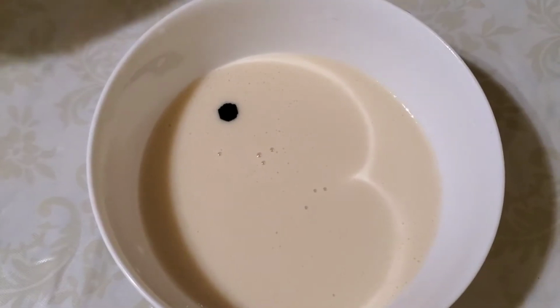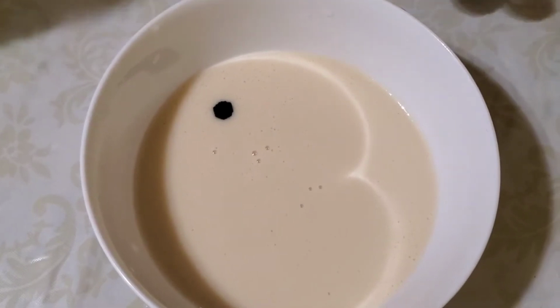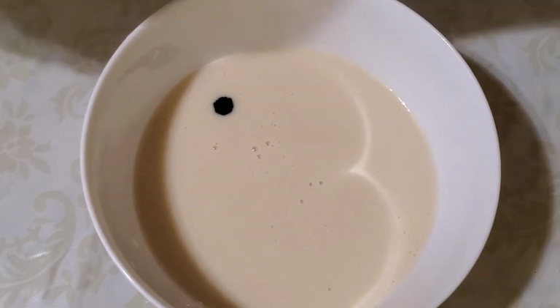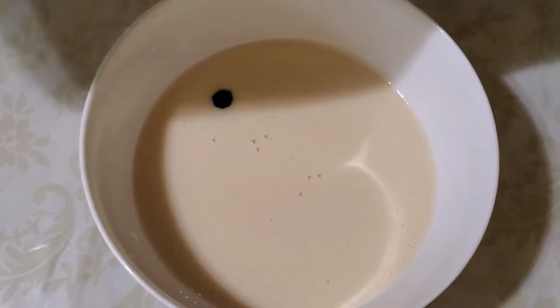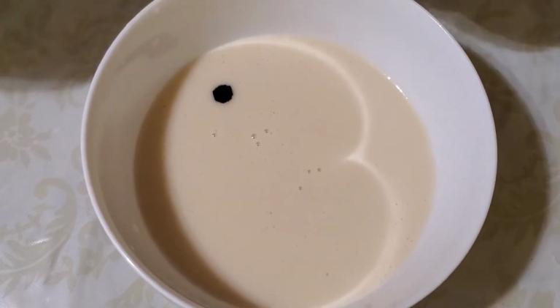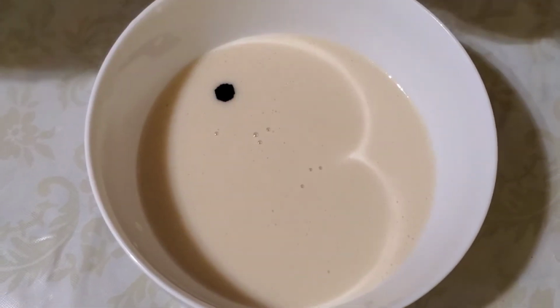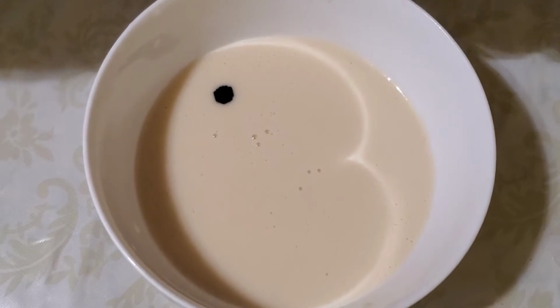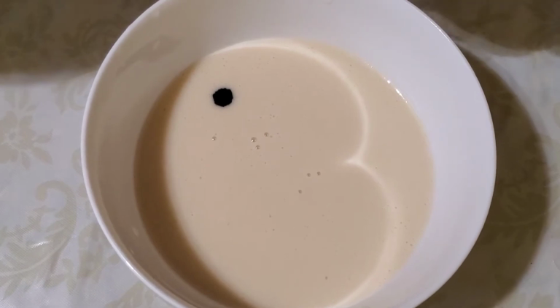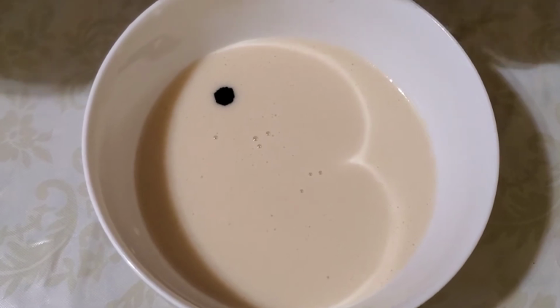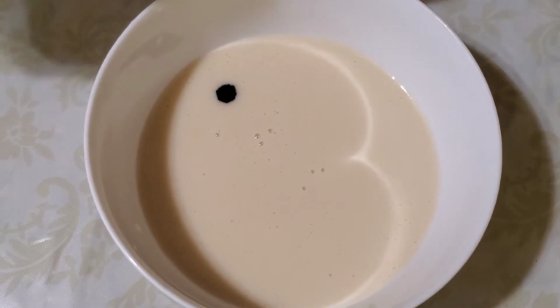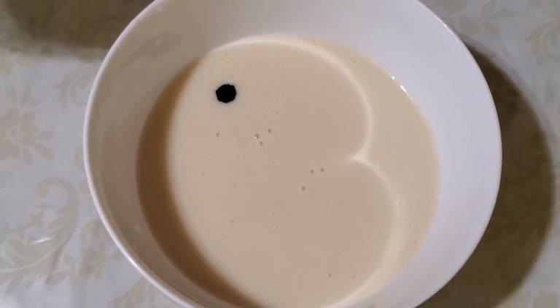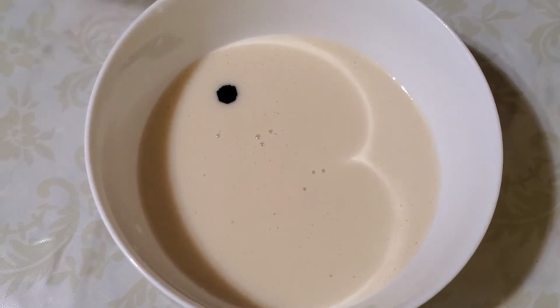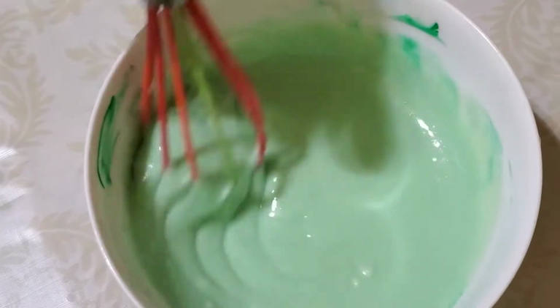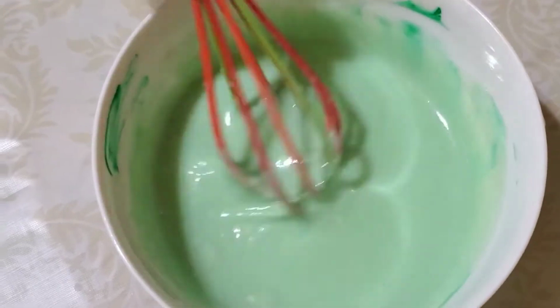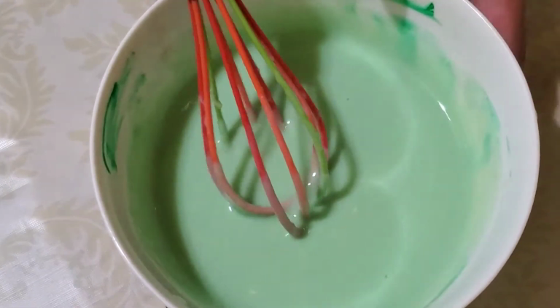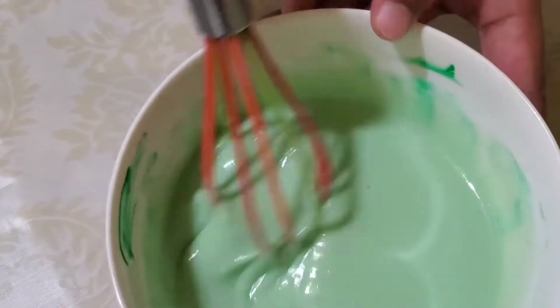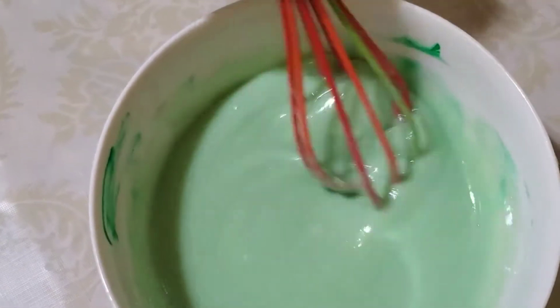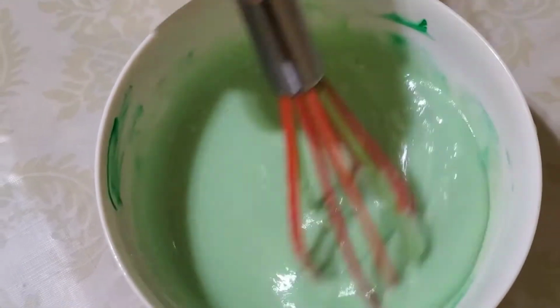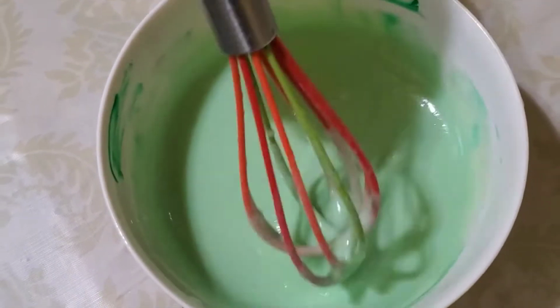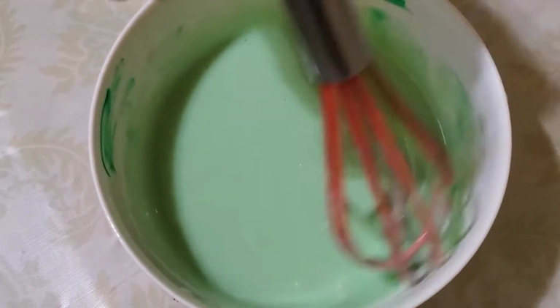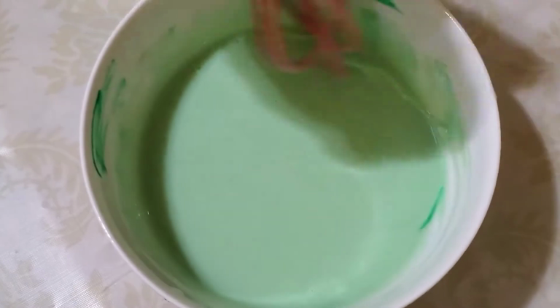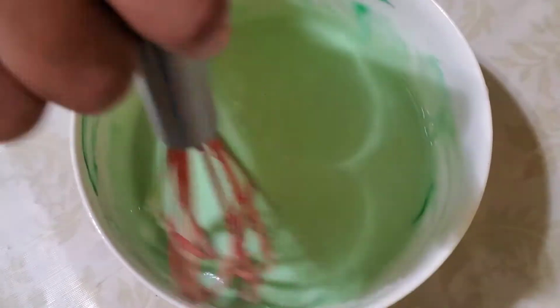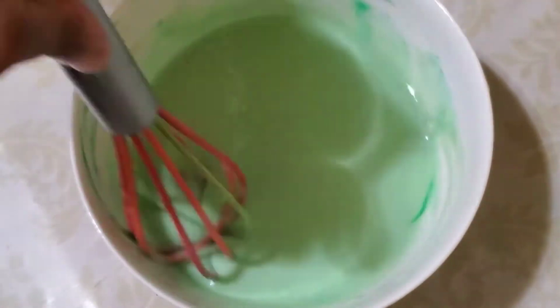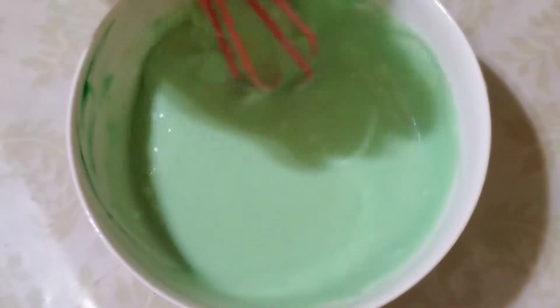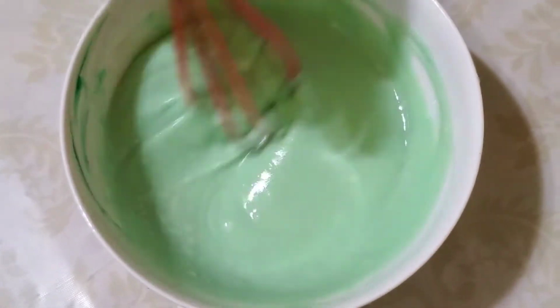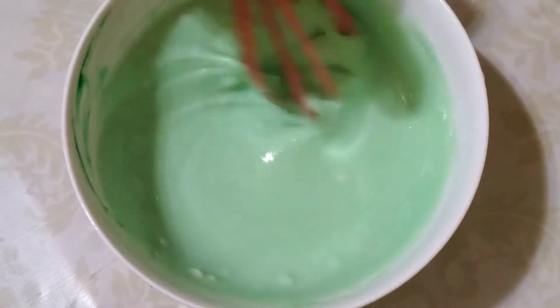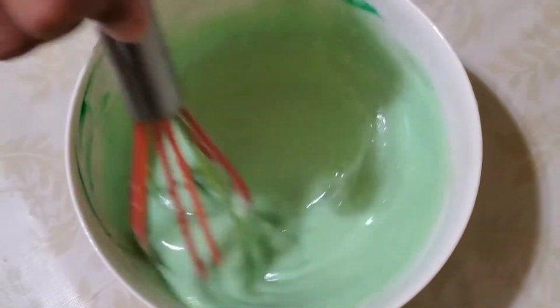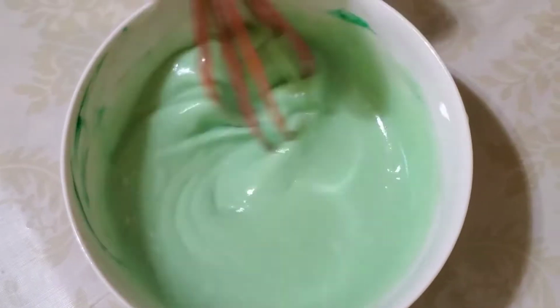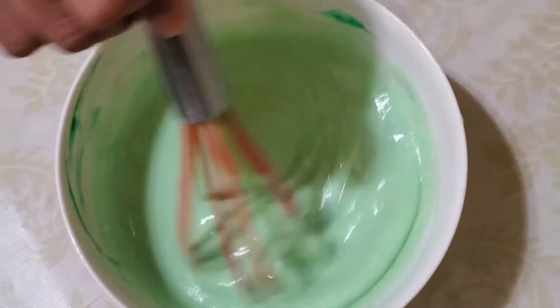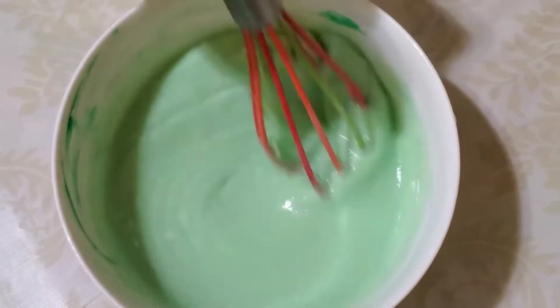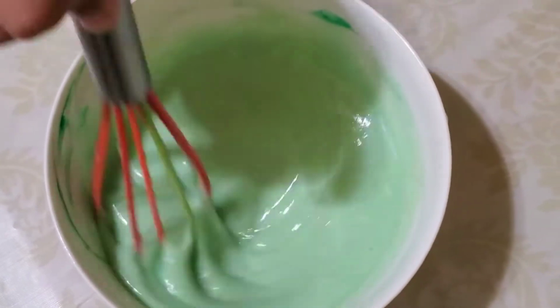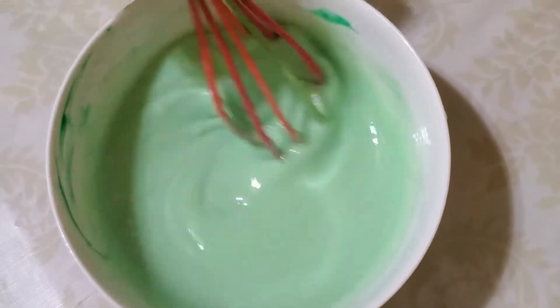I have a green color that I have given. Green color is not available, so I will make a color that I have done.